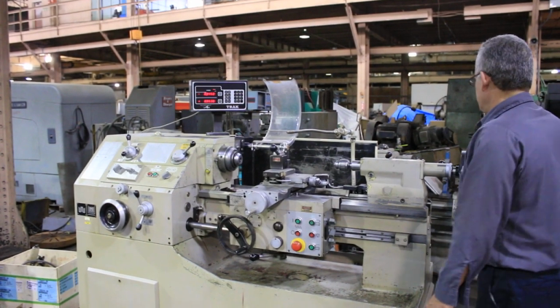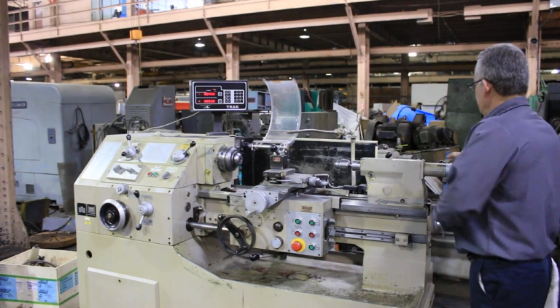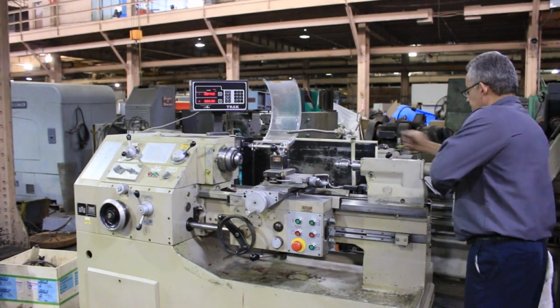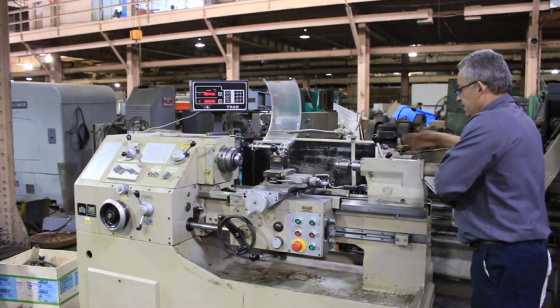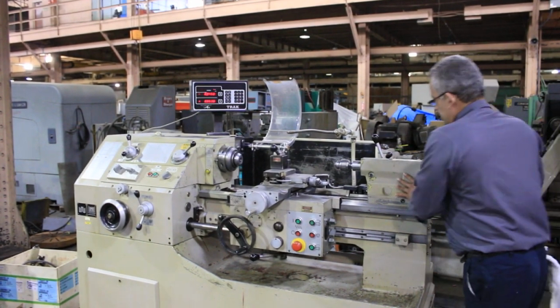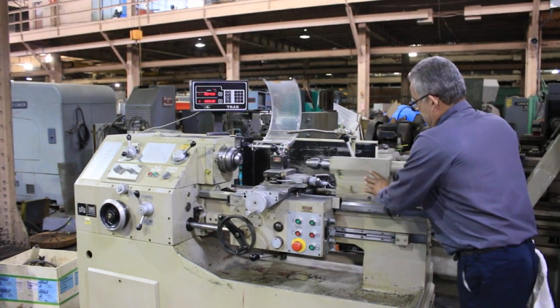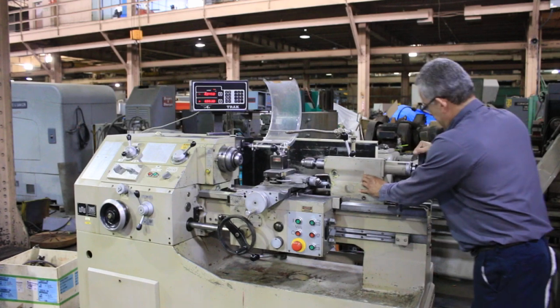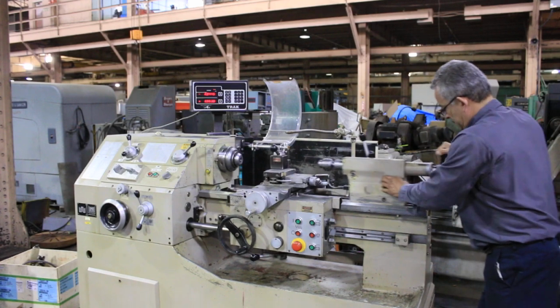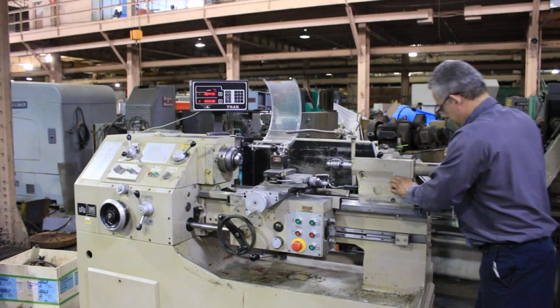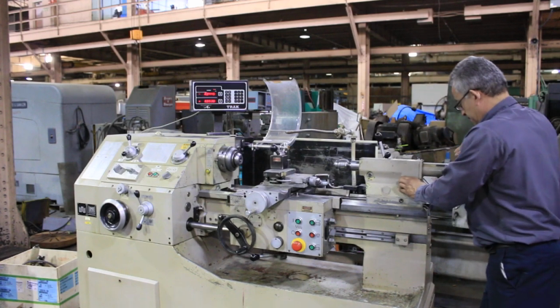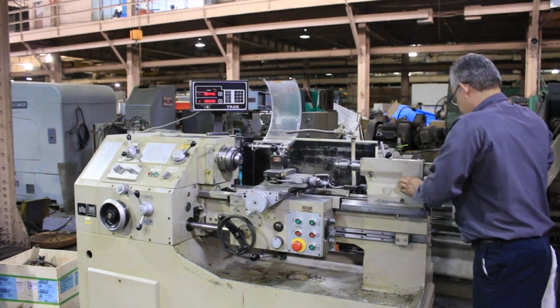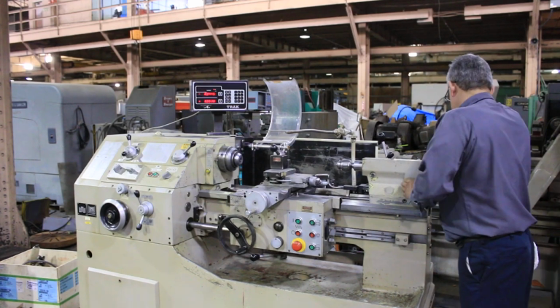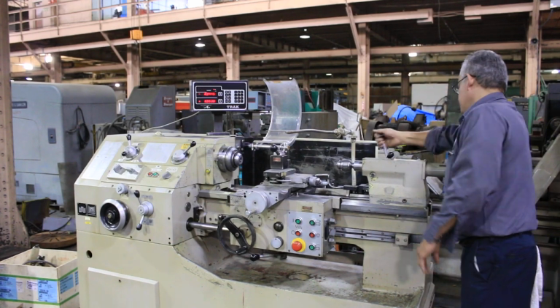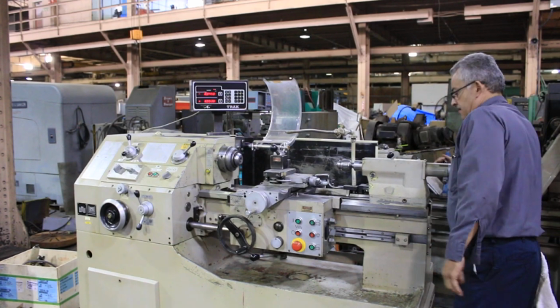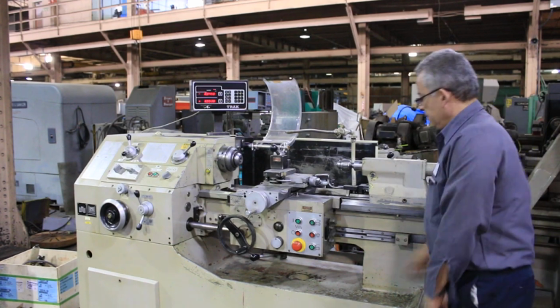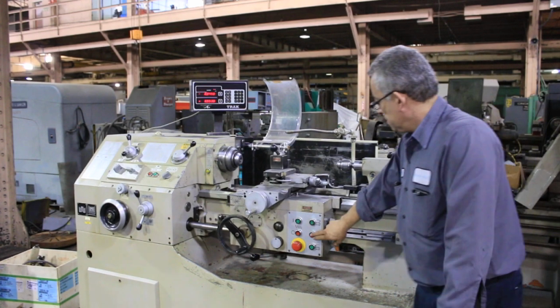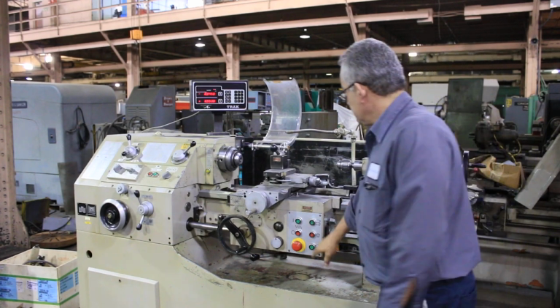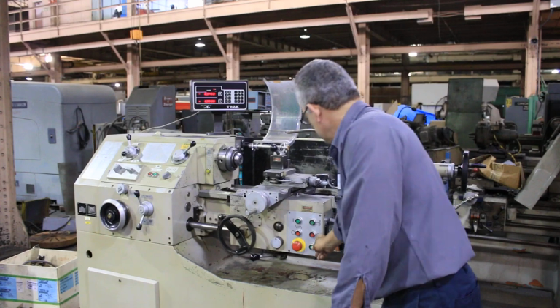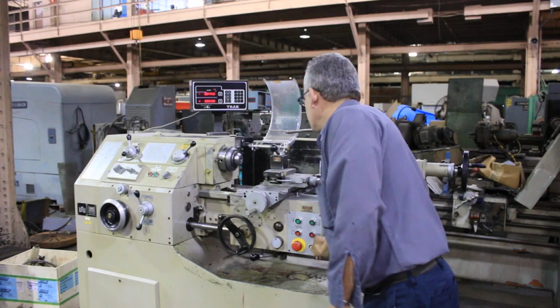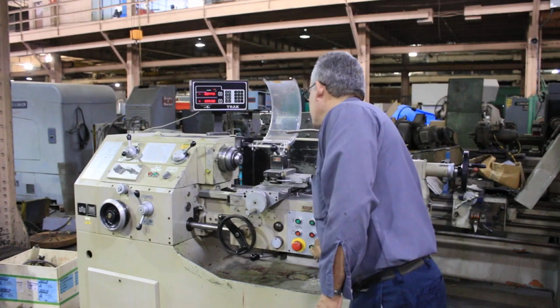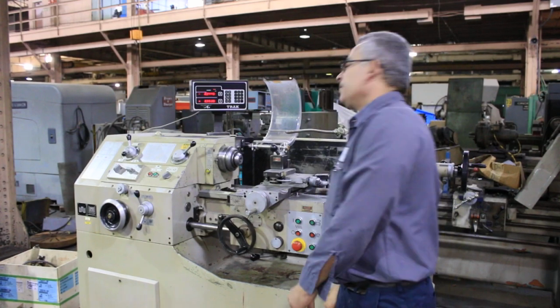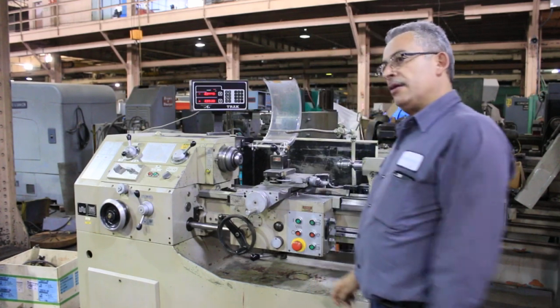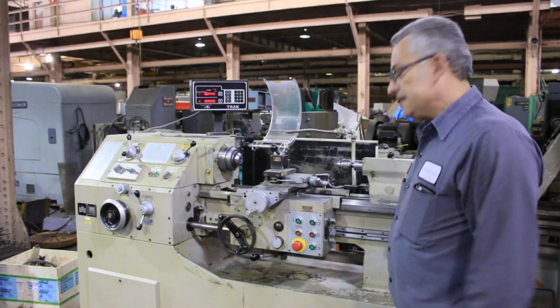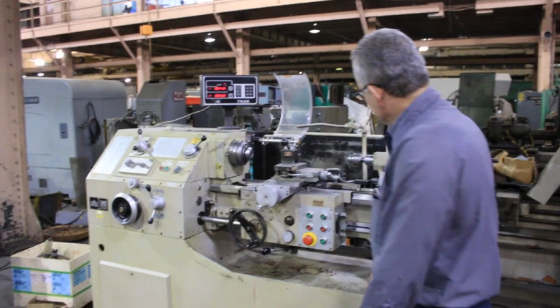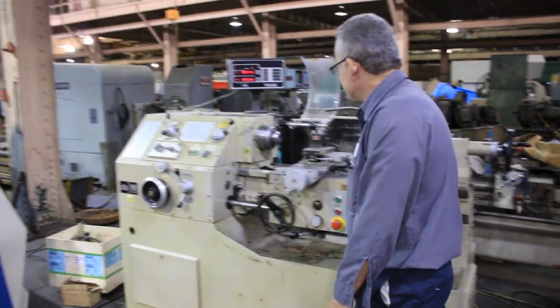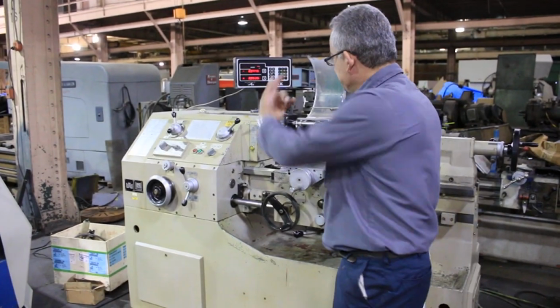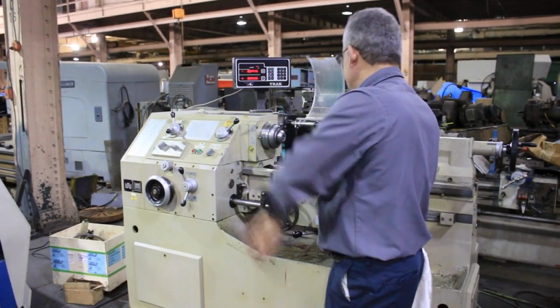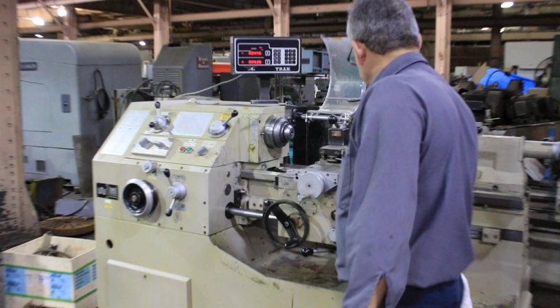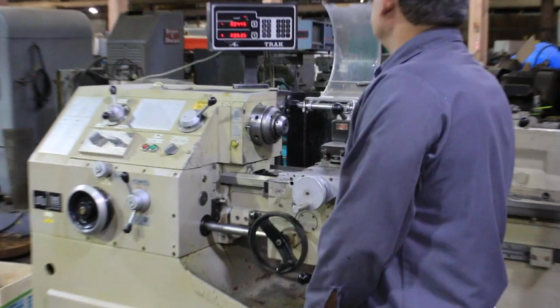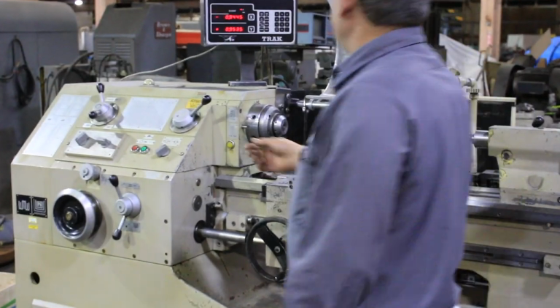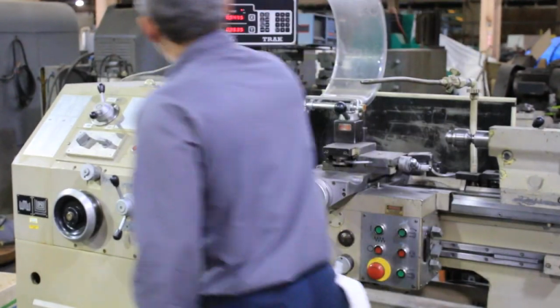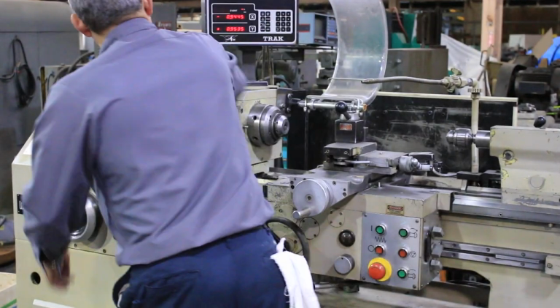Tailstock quill working in both directions, lock on the tailstock, slides nicely. Great. High-speed reverse — we're going to change the speed.